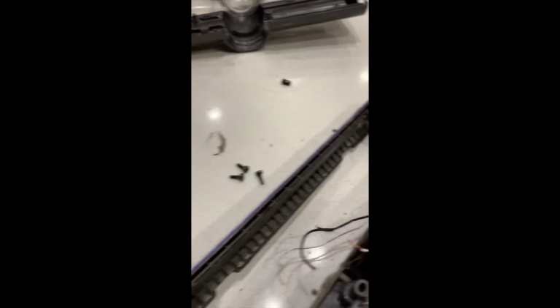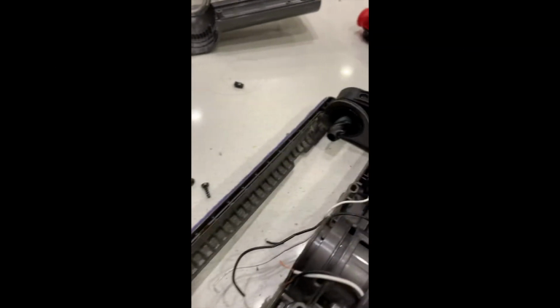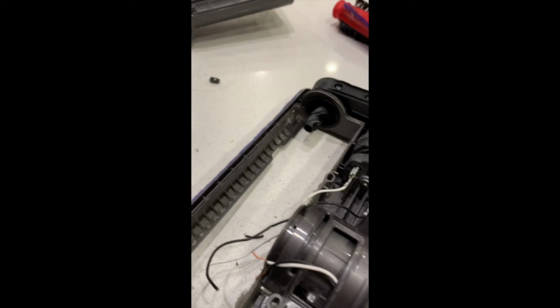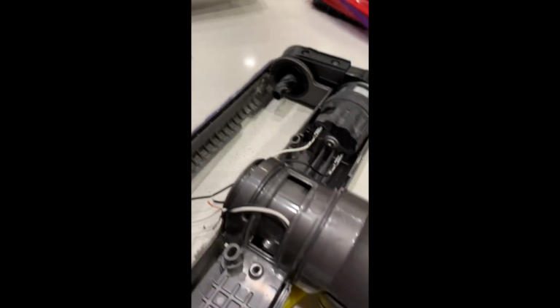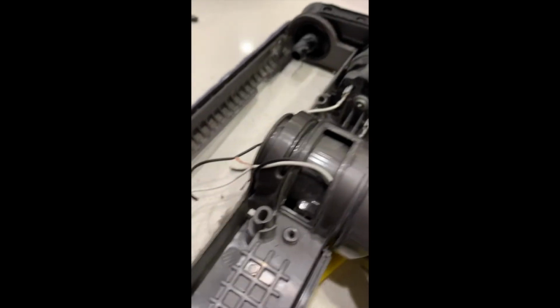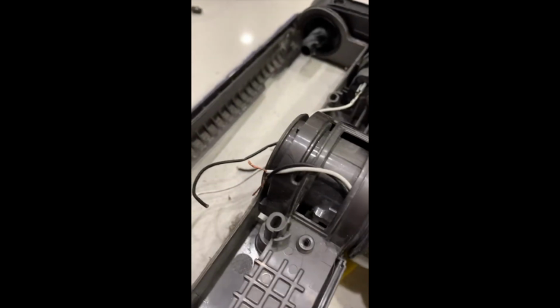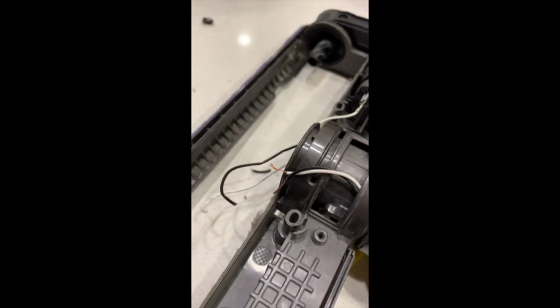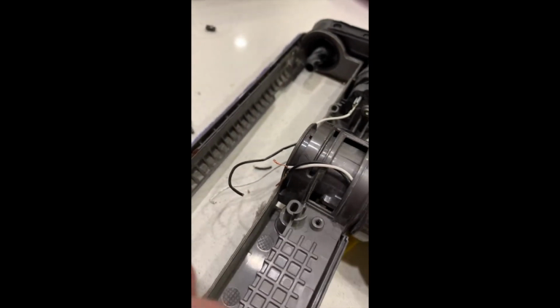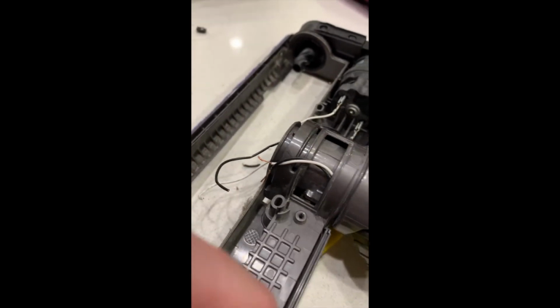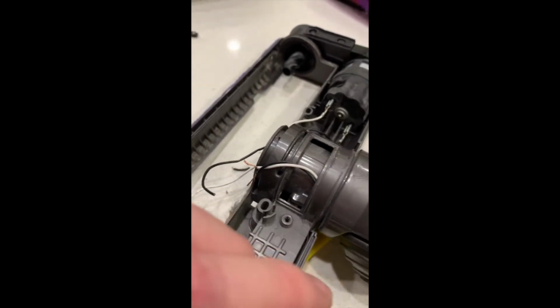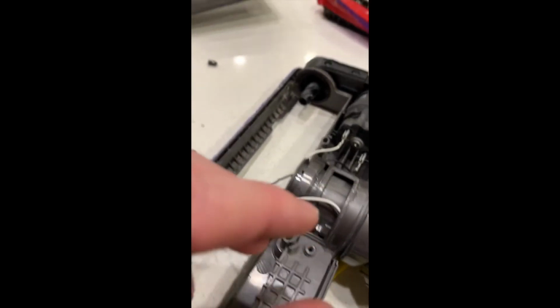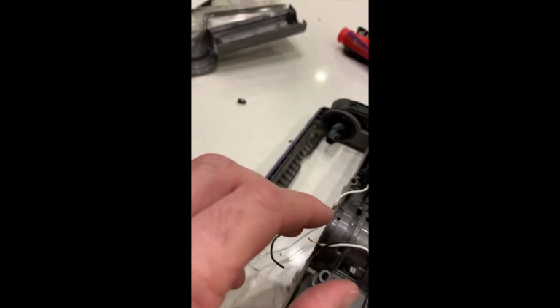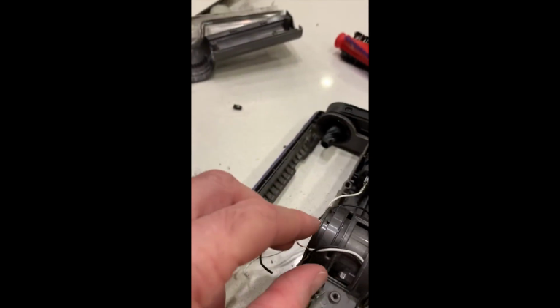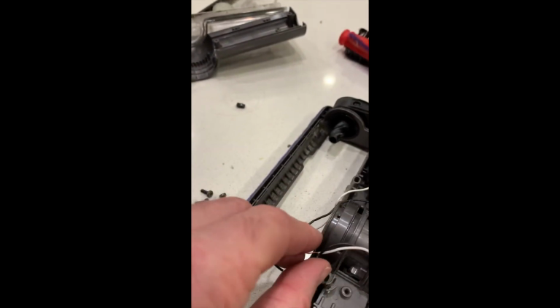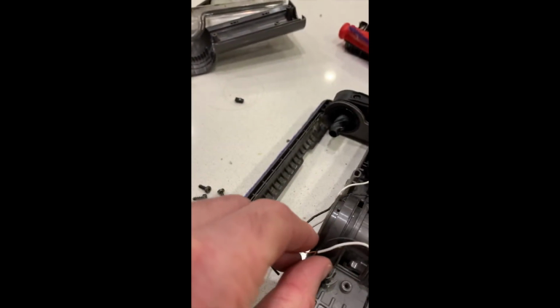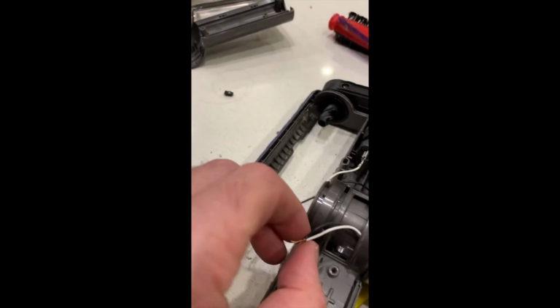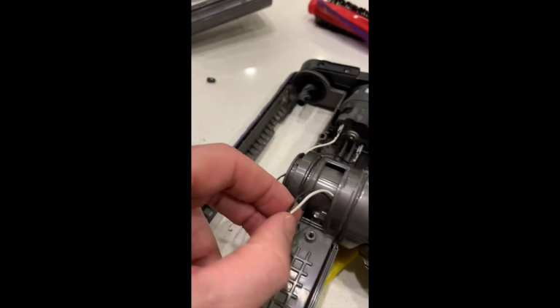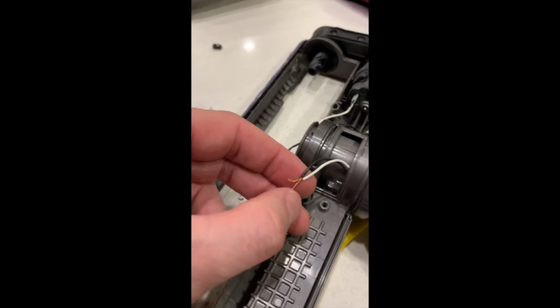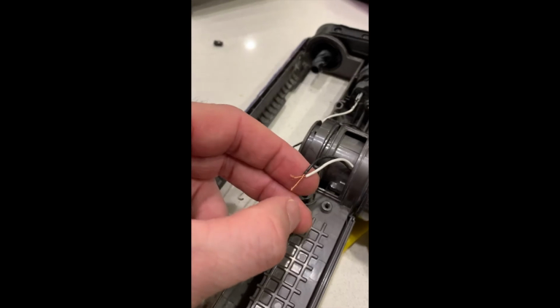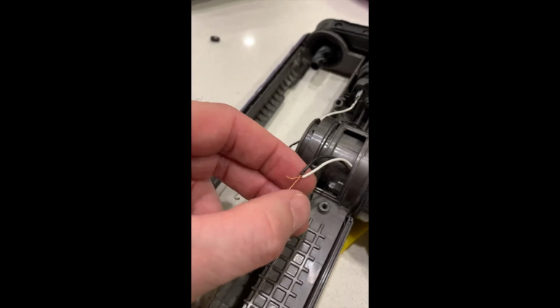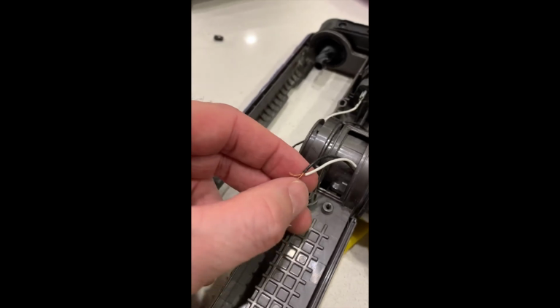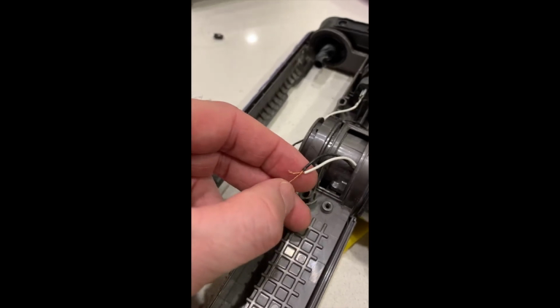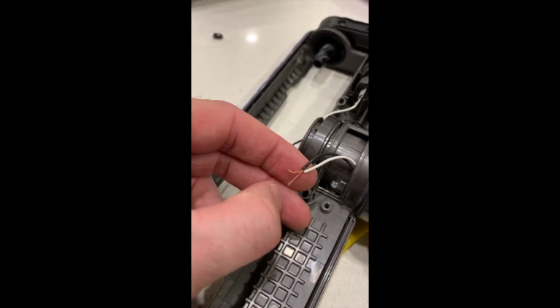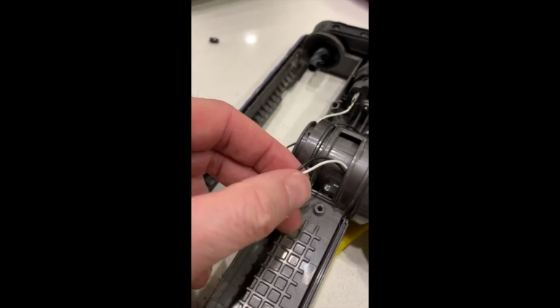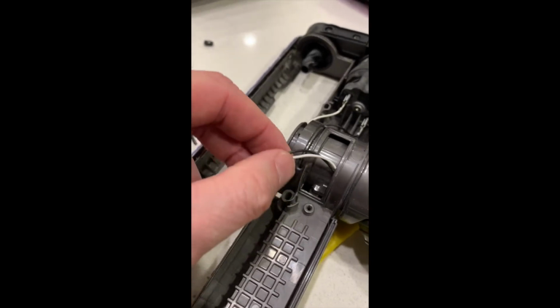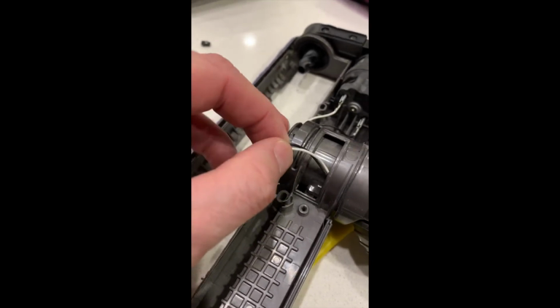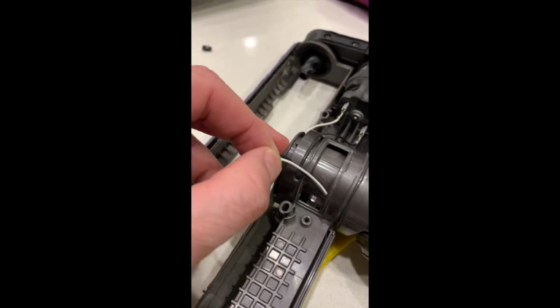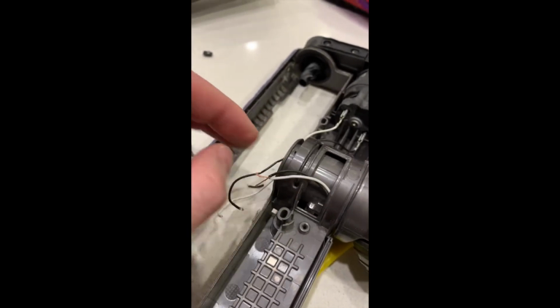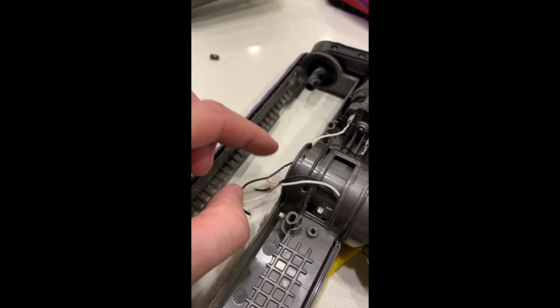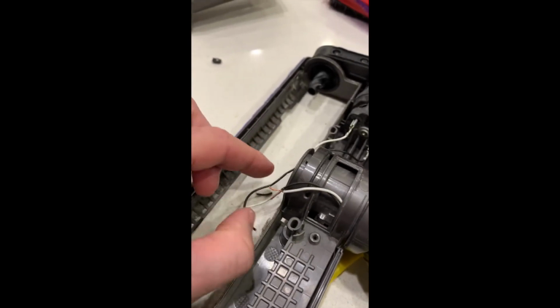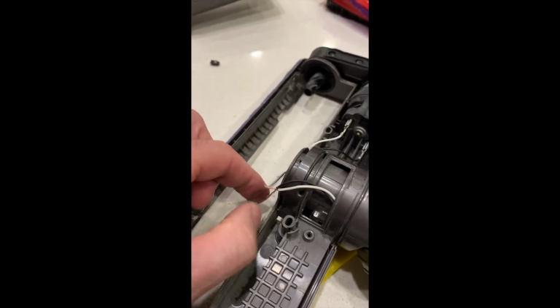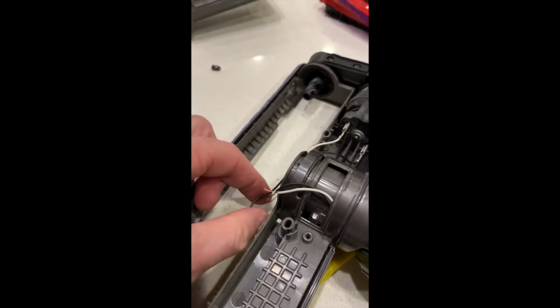I've now taken the wires that are coming from the wand, as you can see here, and stripped them down so they're ready to be hooked back up again.